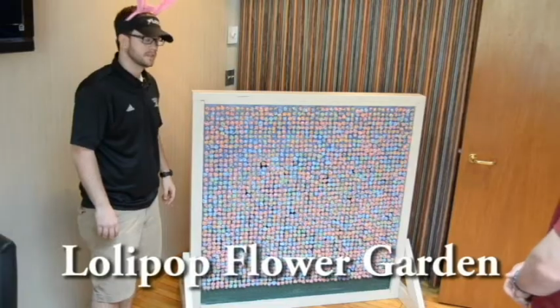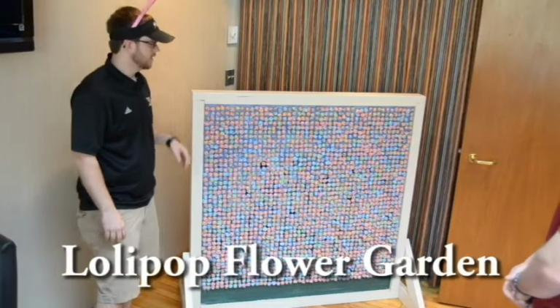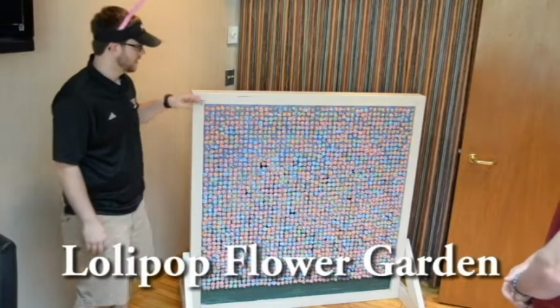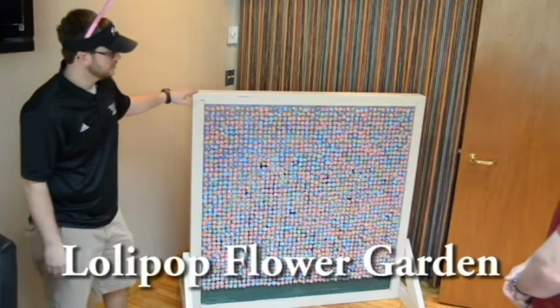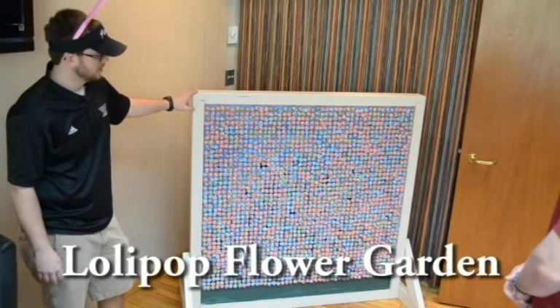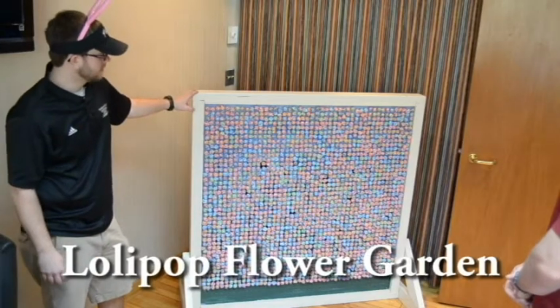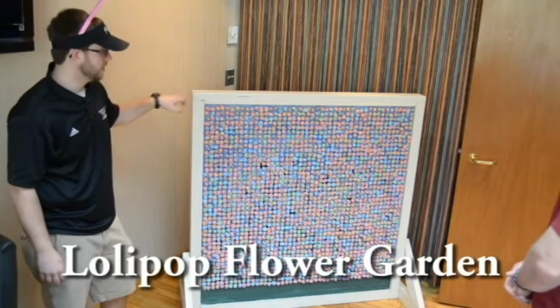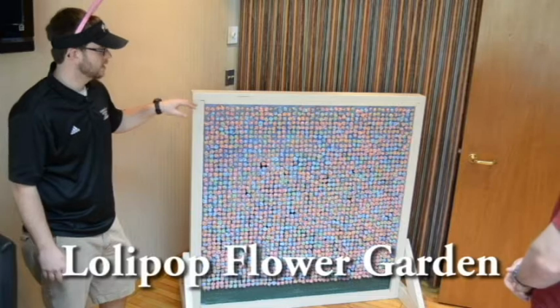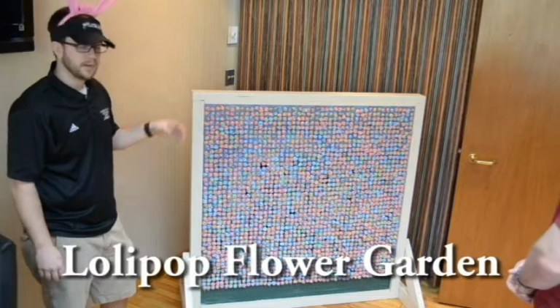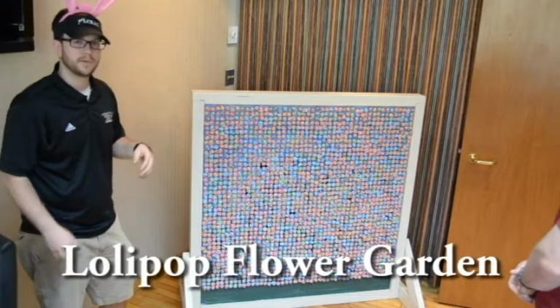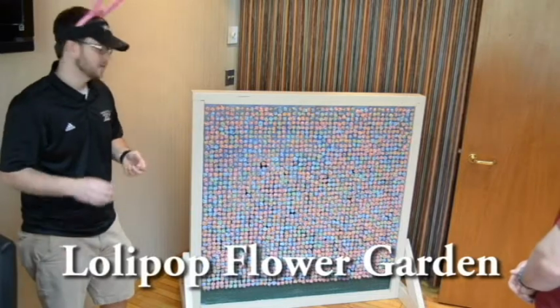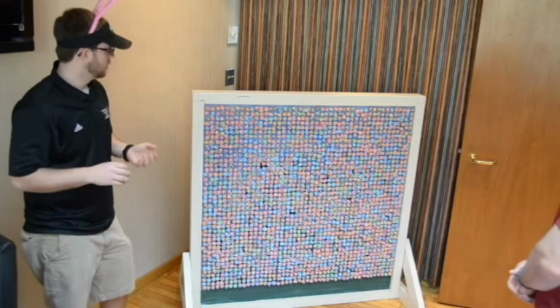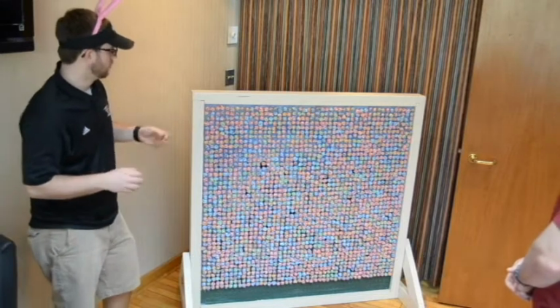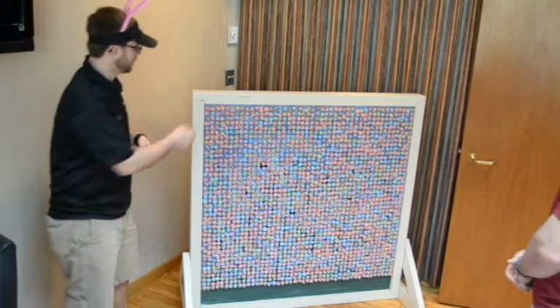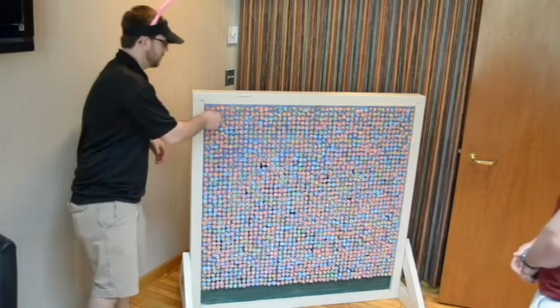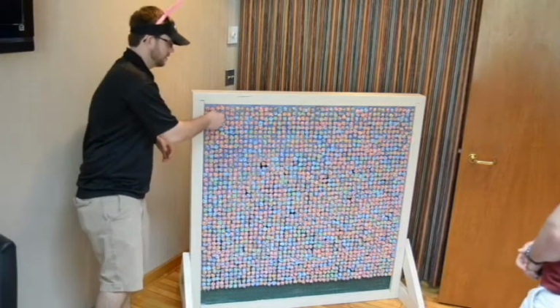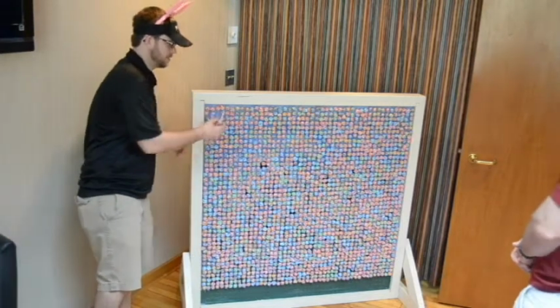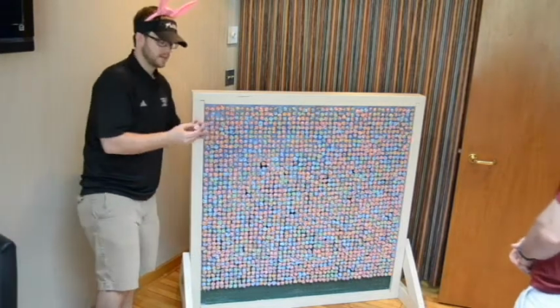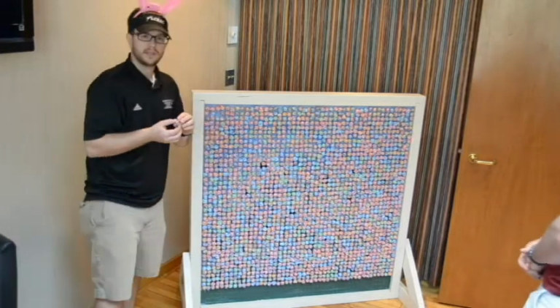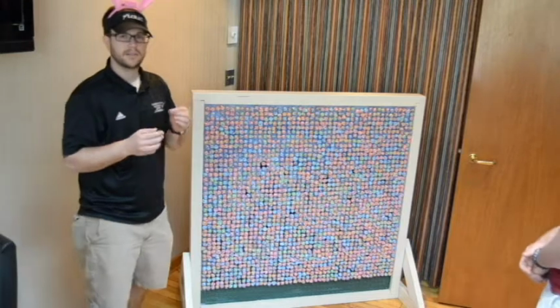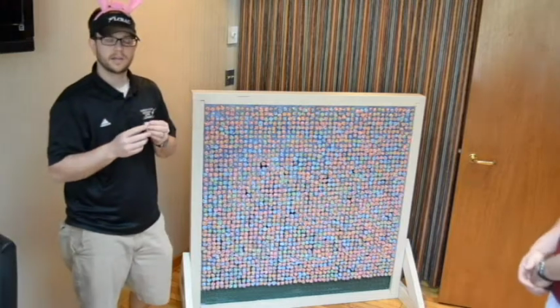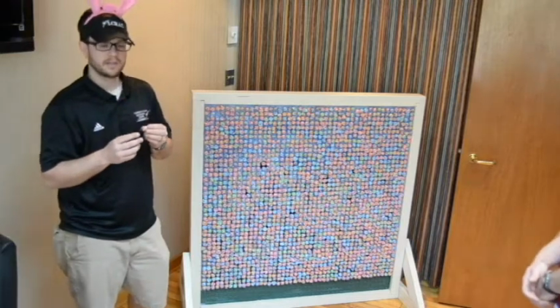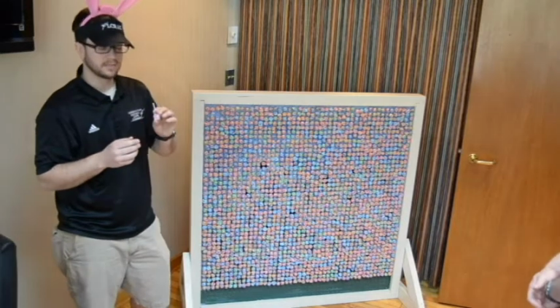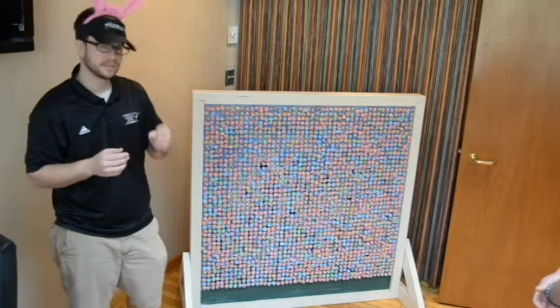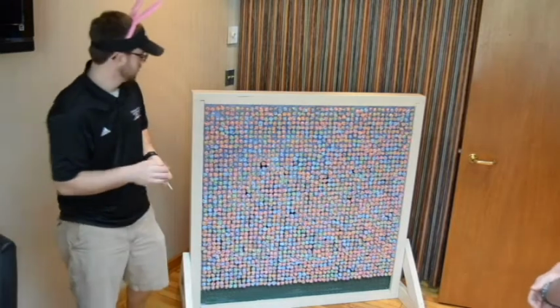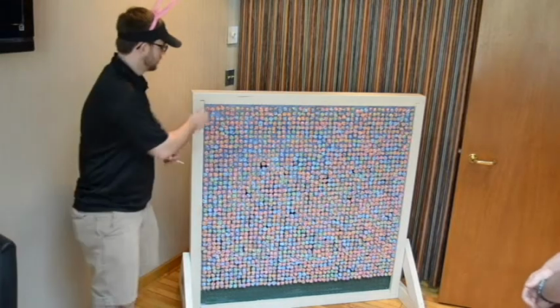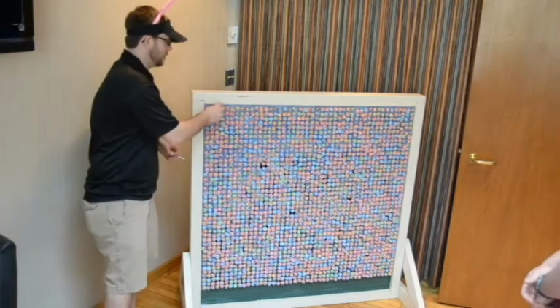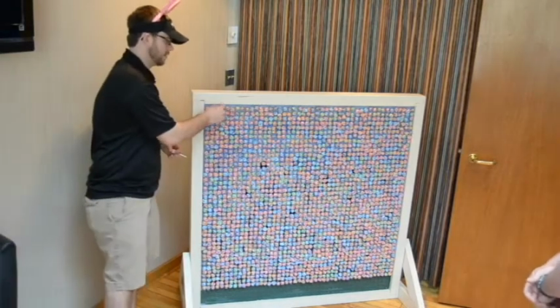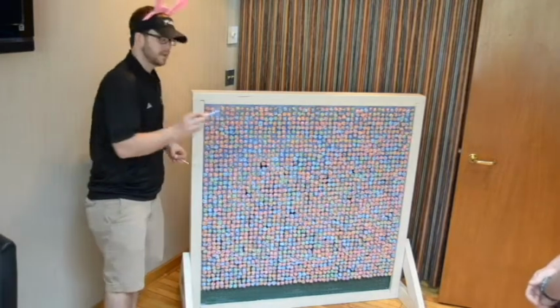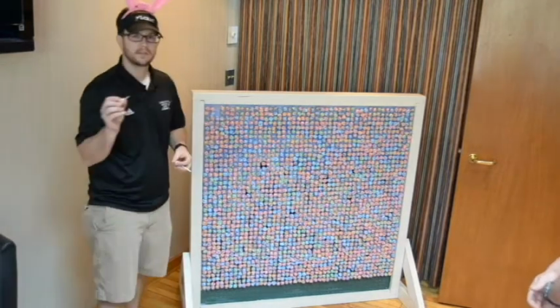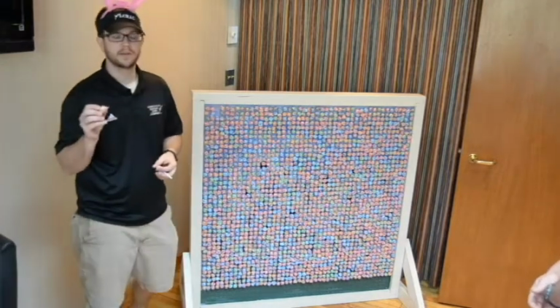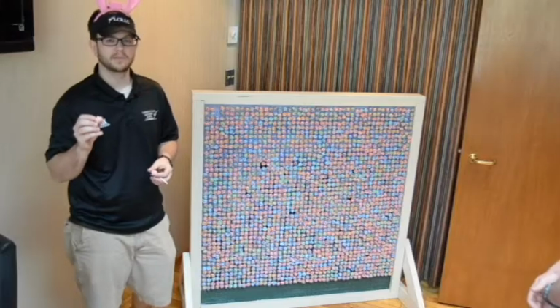This is the Lollipop Flower Garden. The kids will come up and pick a lollipop off the board. If there's no red dot on the end, the kids will just get the sucker. If they pick one with a red dot, they'll get a prize as well.